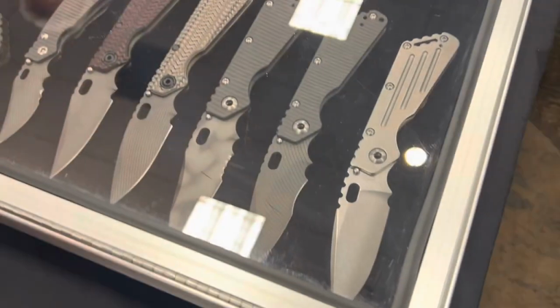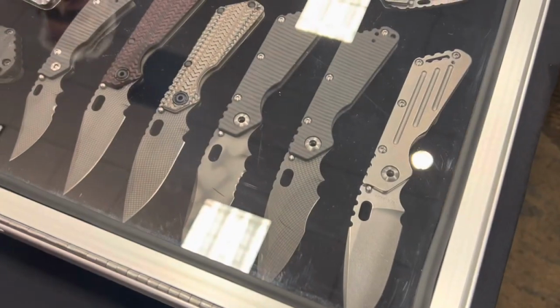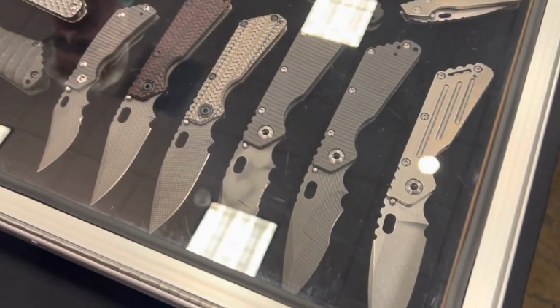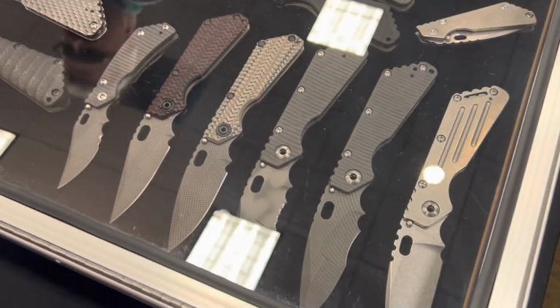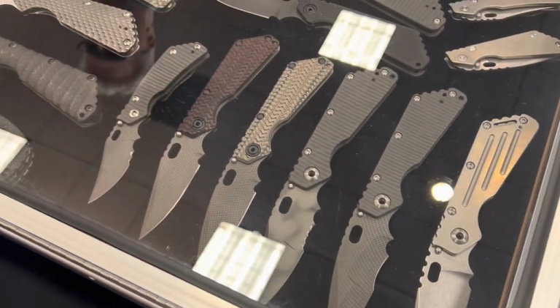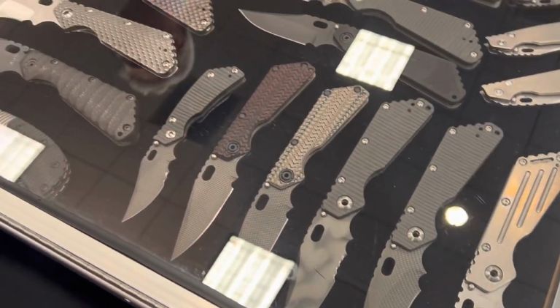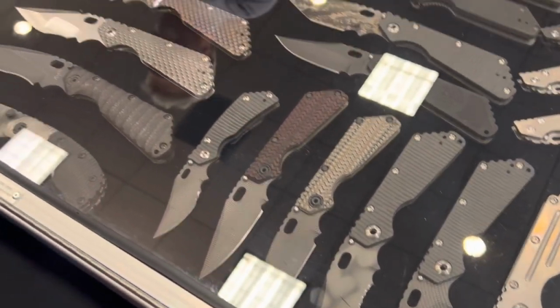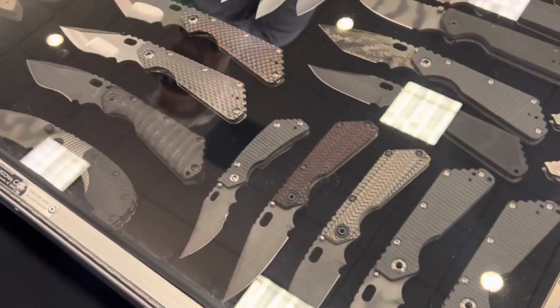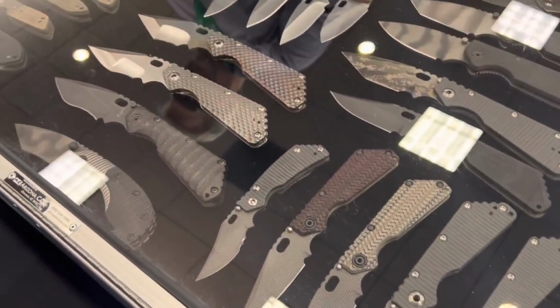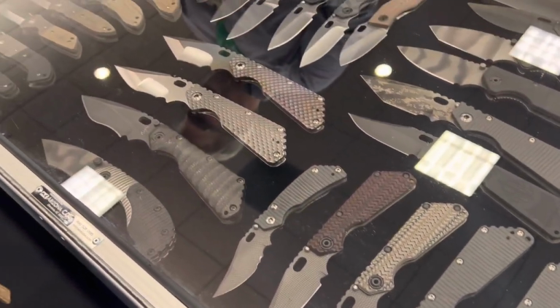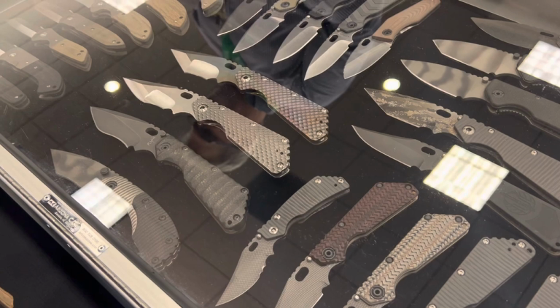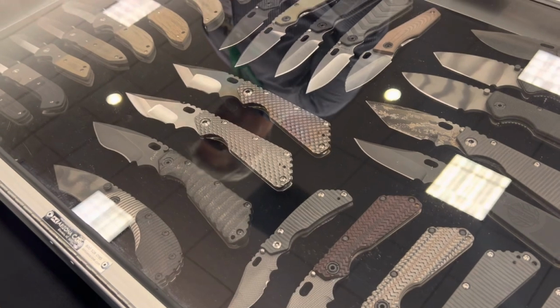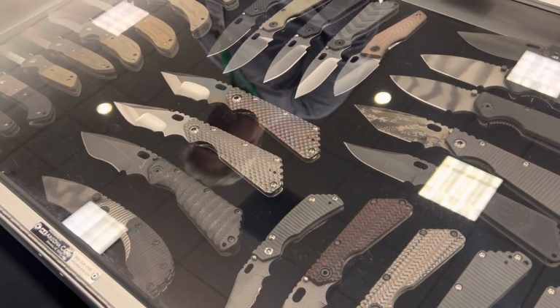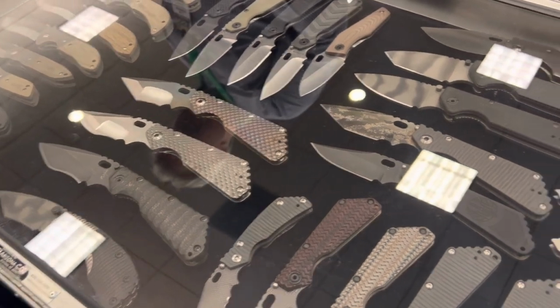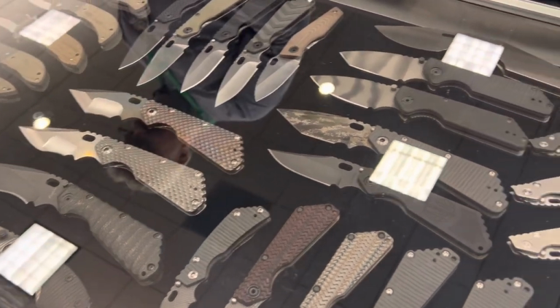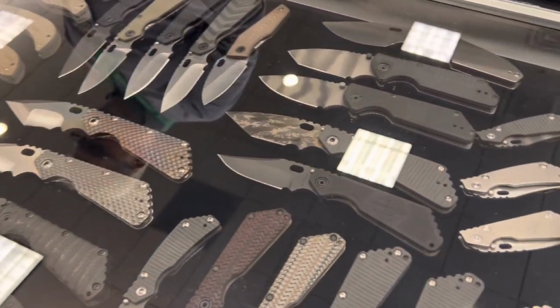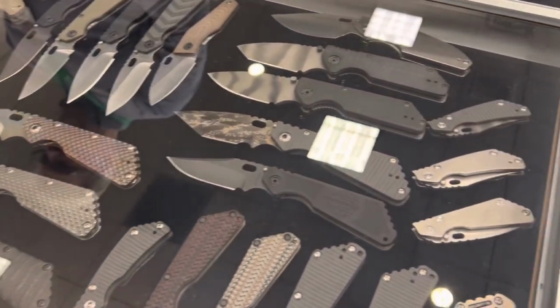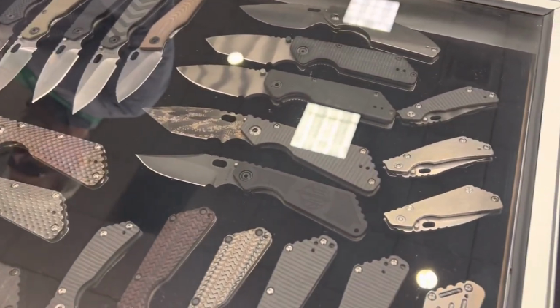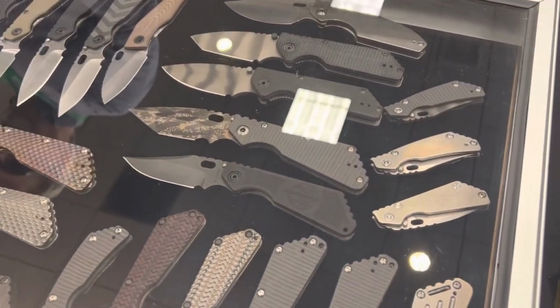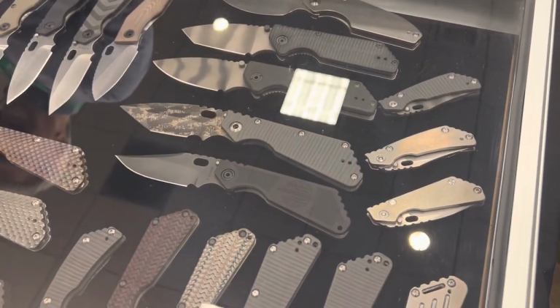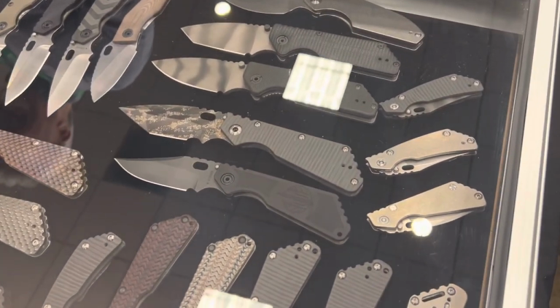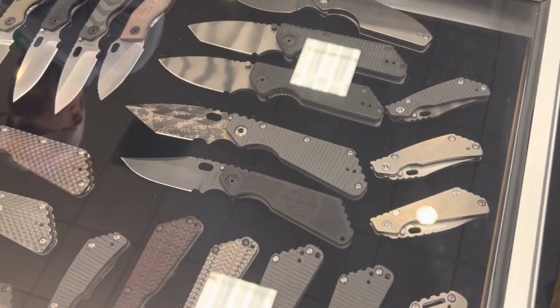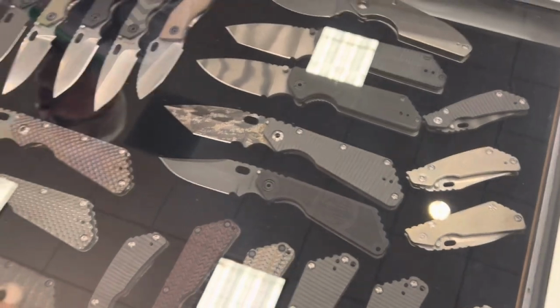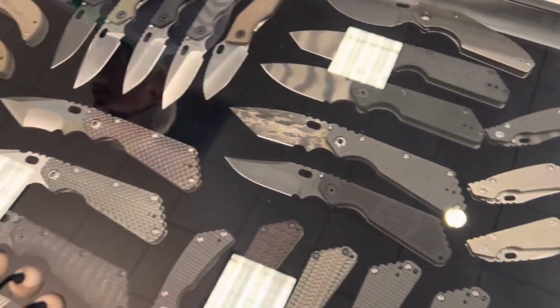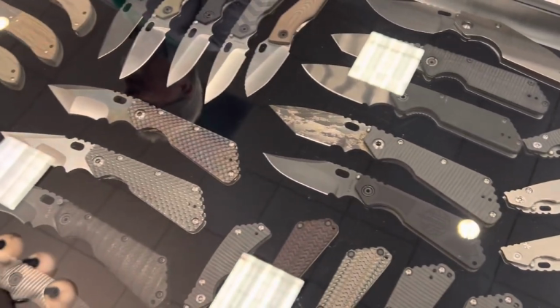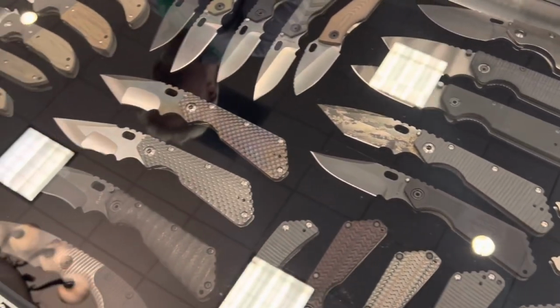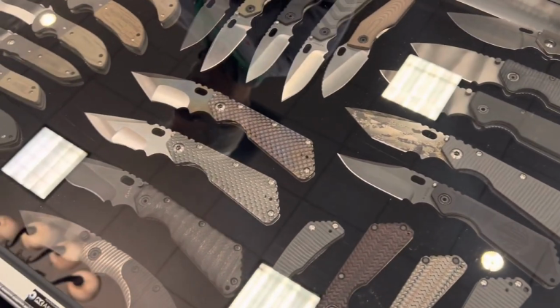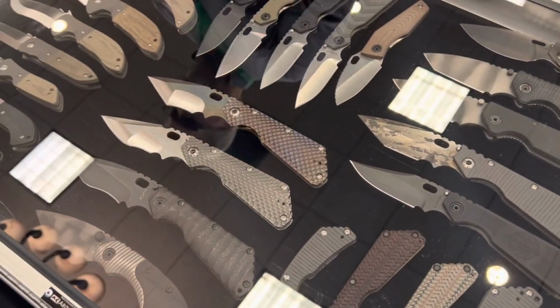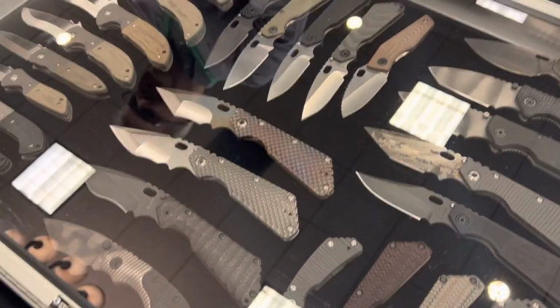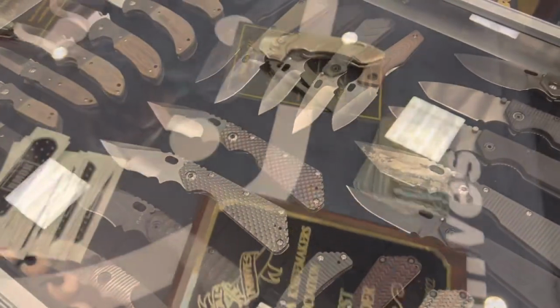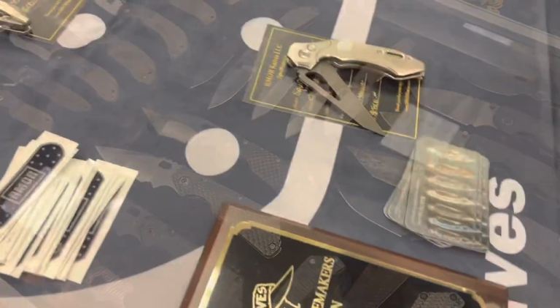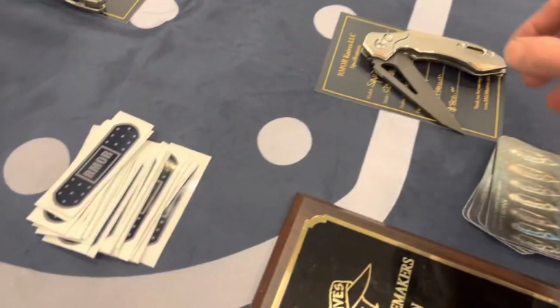Here is my only glimpse I got at the Strider booth — it was absolutely mobbed the entire time. You can see some SMFs over there with the Nightmare Grinds. These weren't in my budget, unfortunately. But I got to look.